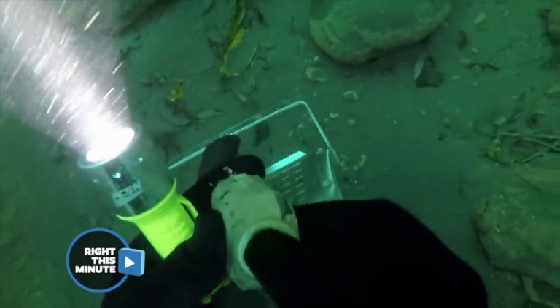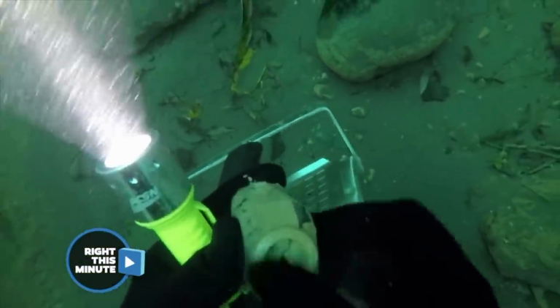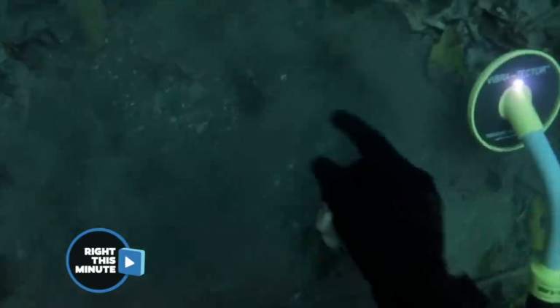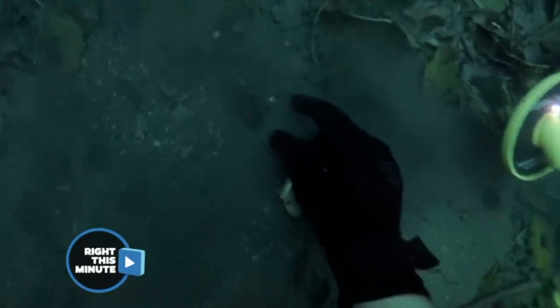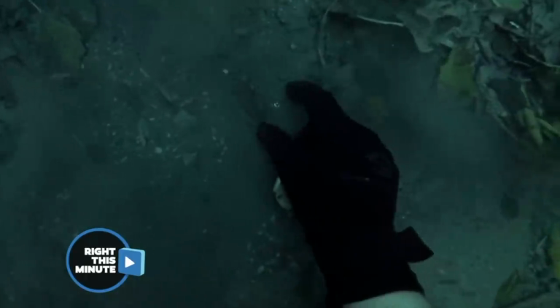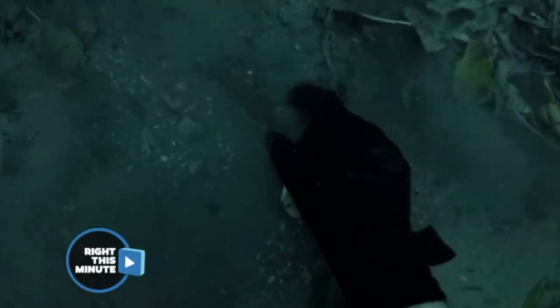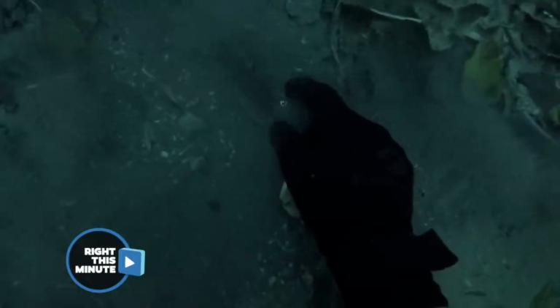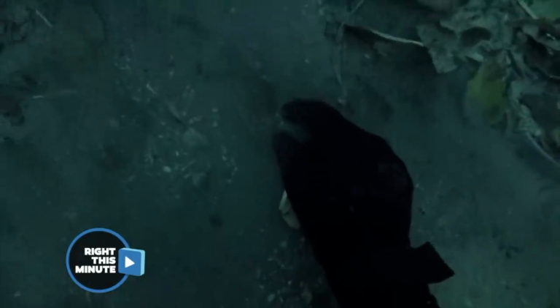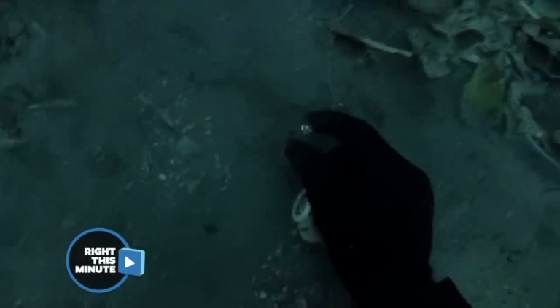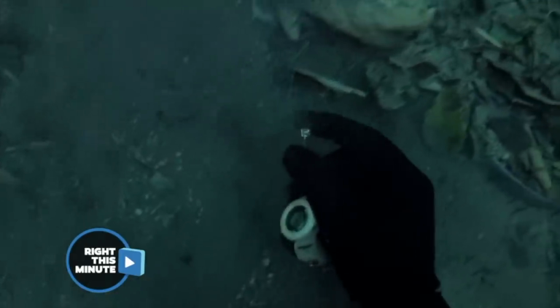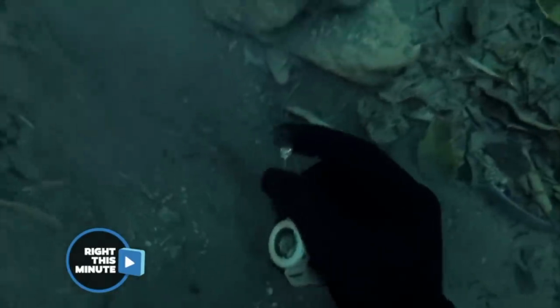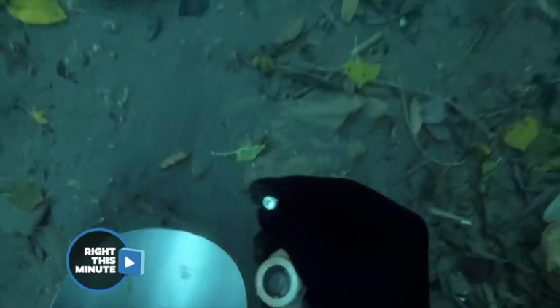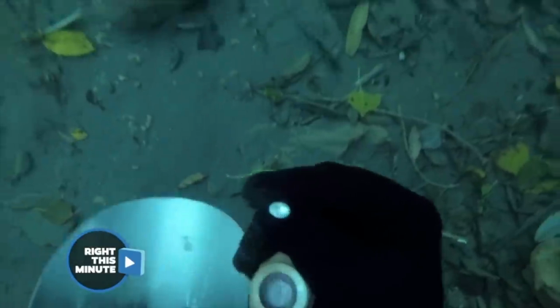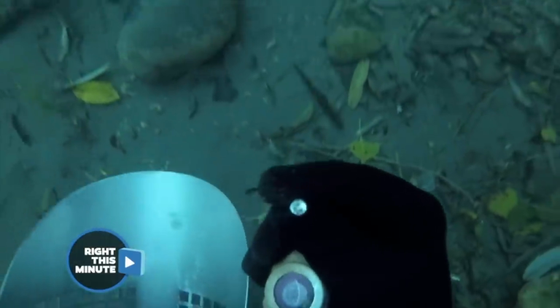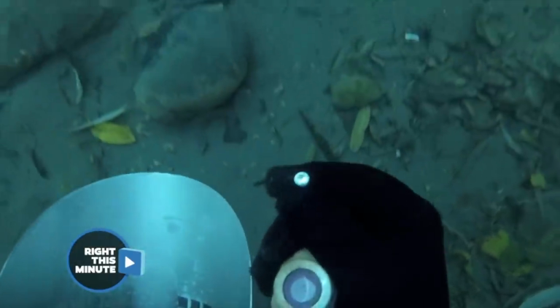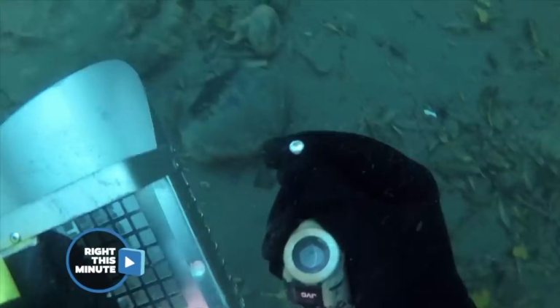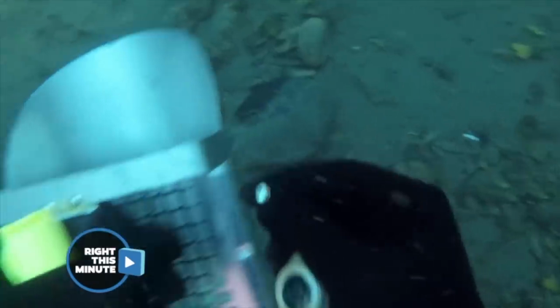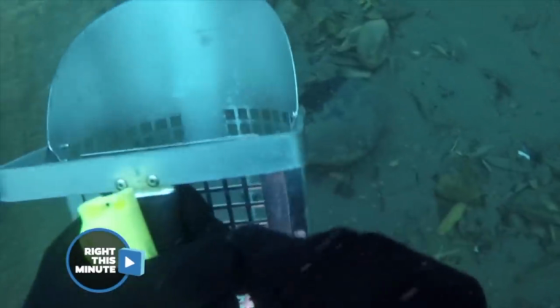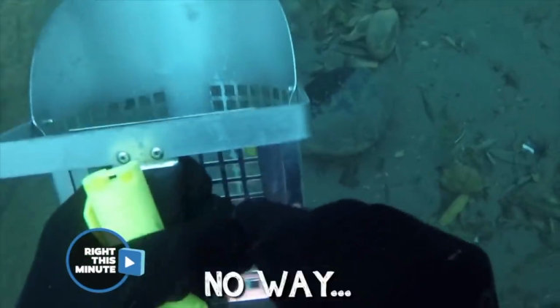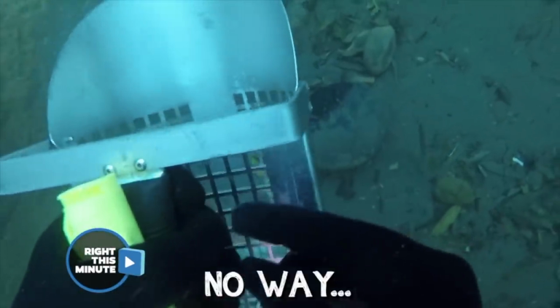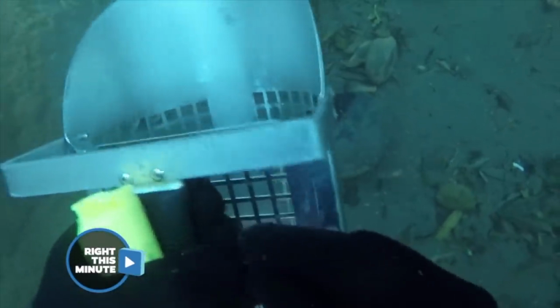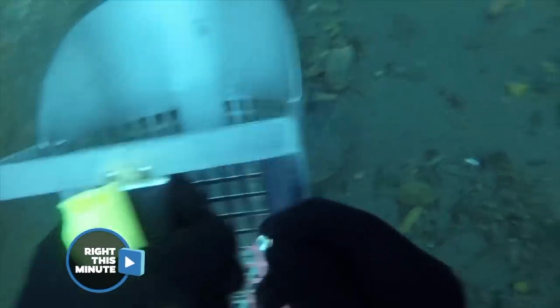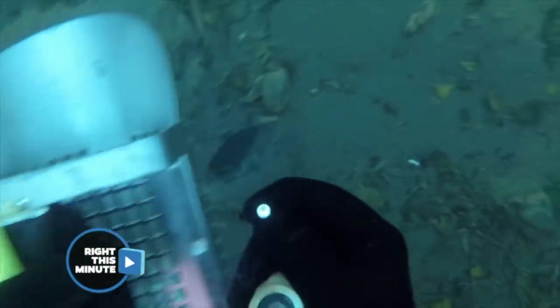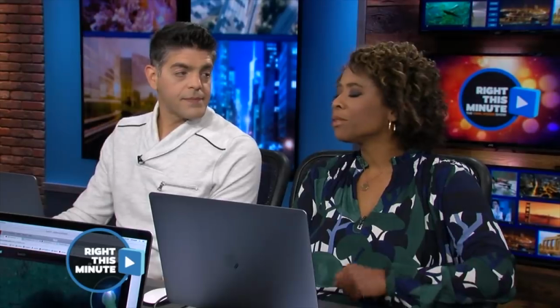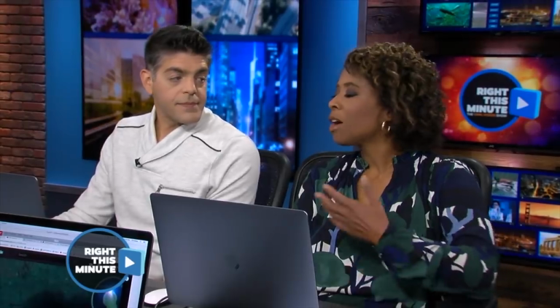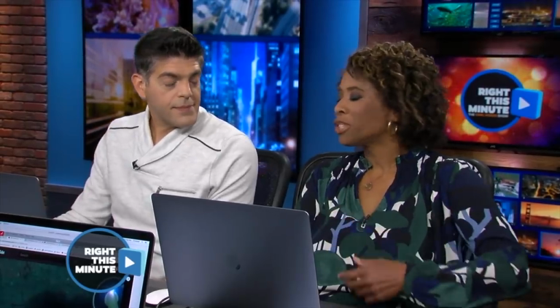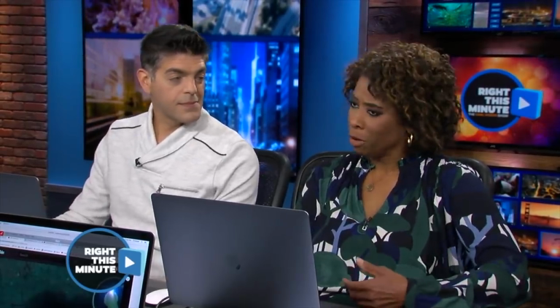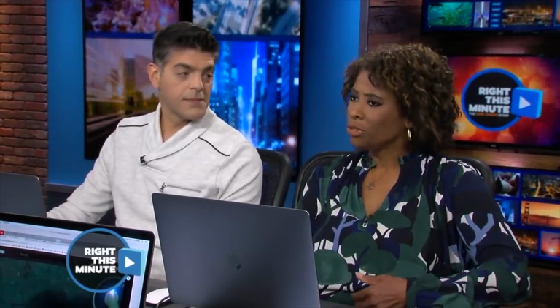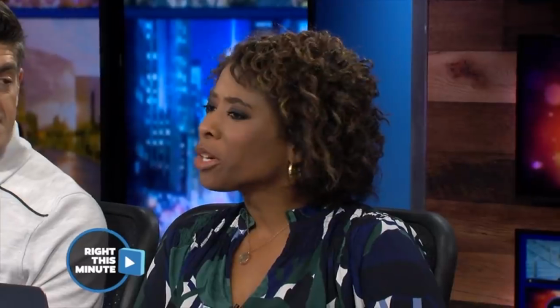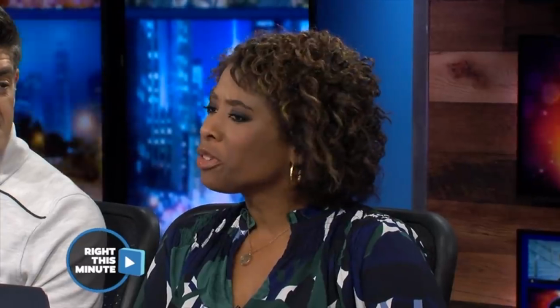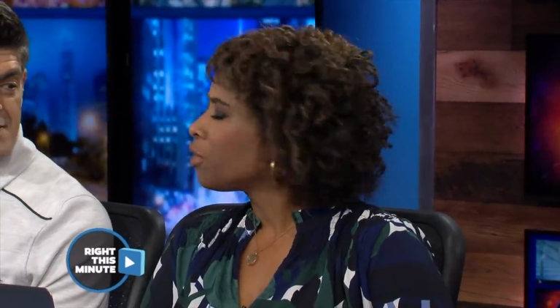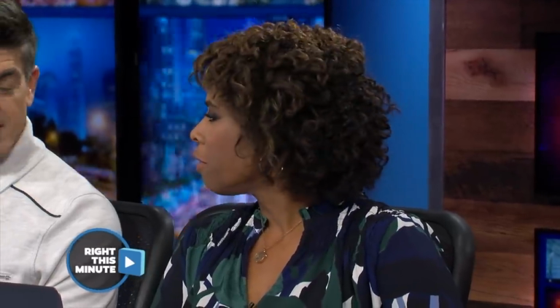This one didn't even take the metal detector — he just spotted that earring at the bottom. Looks like diamond. Could it be? Unlikely, but we'll find out. This is a cautionary tale: don't wear your expensive stuff to the river.